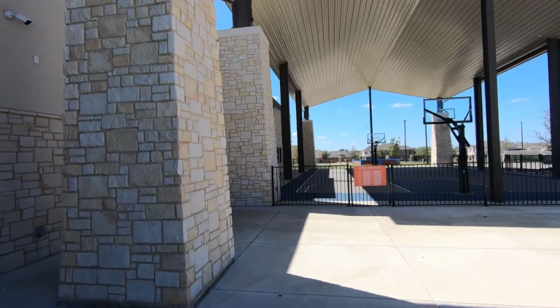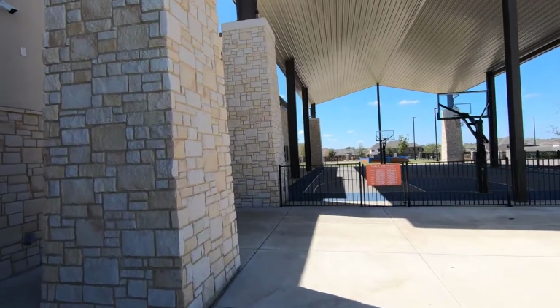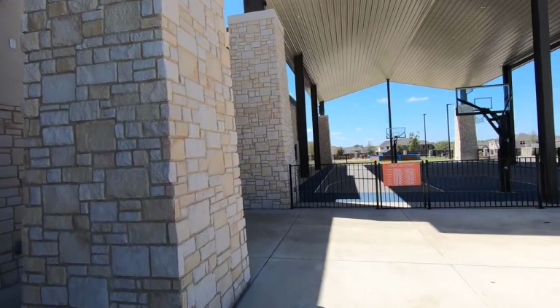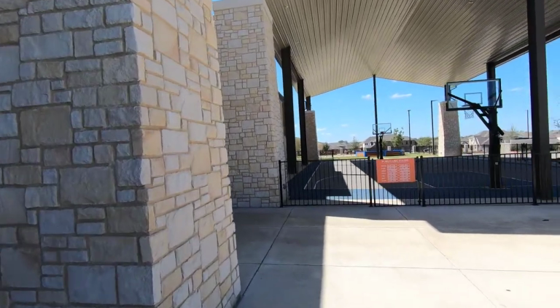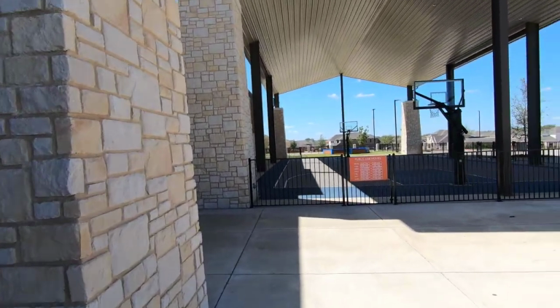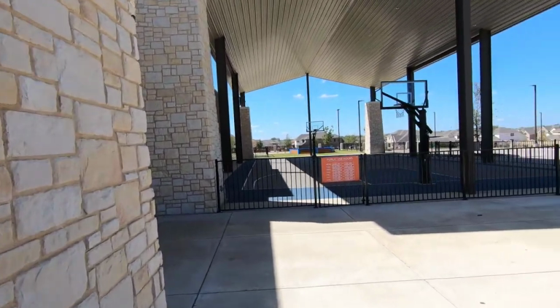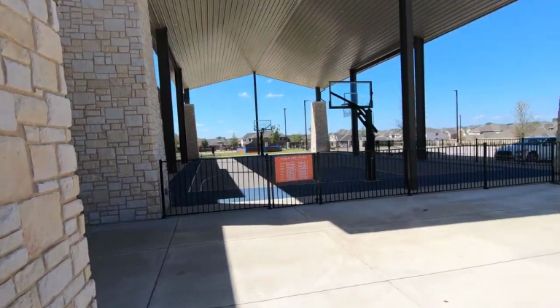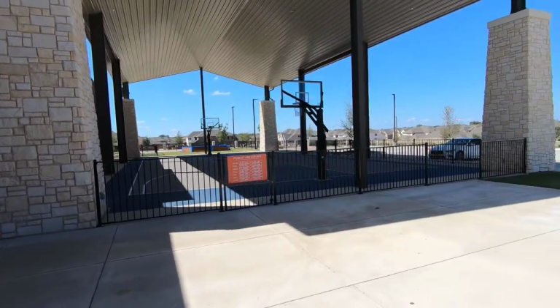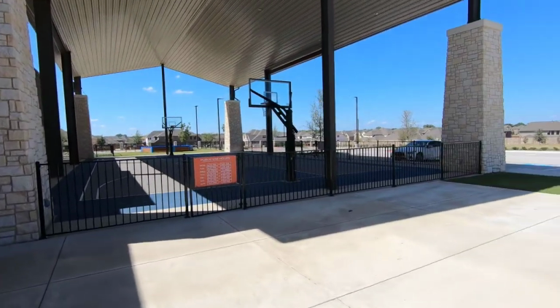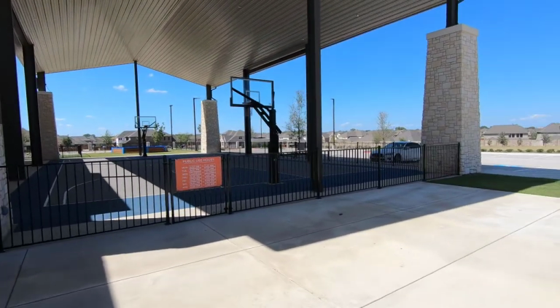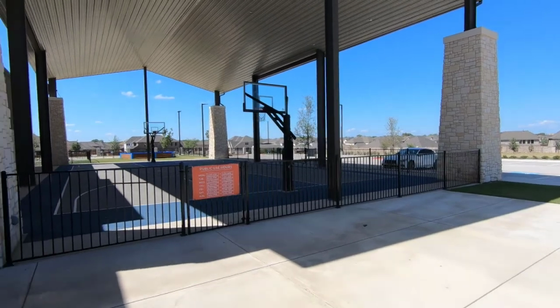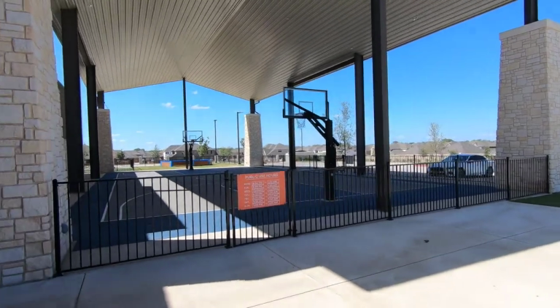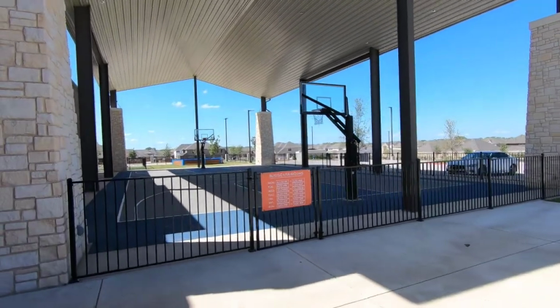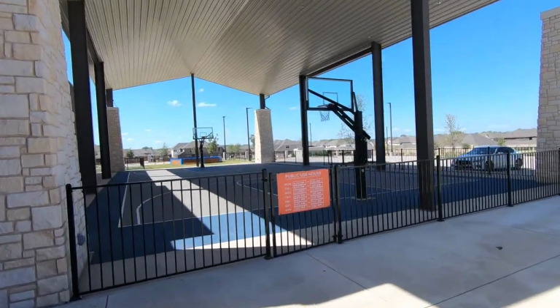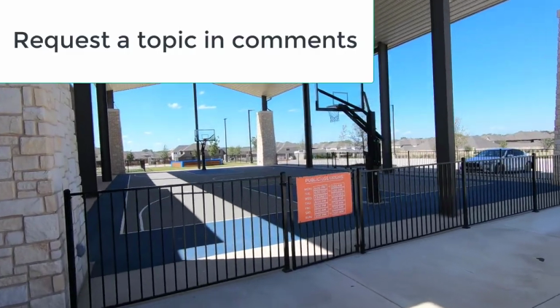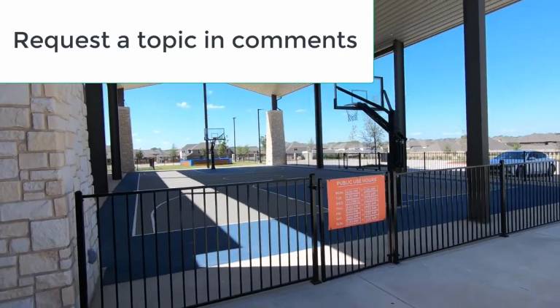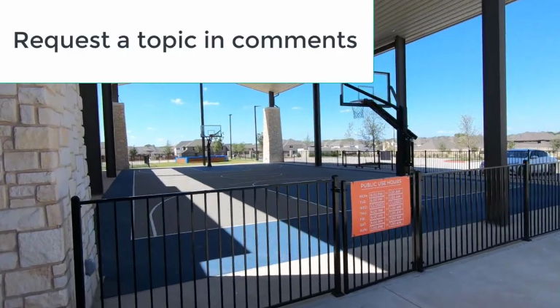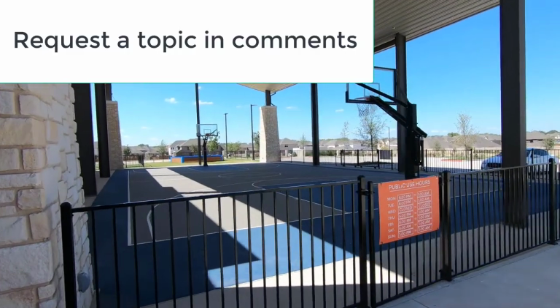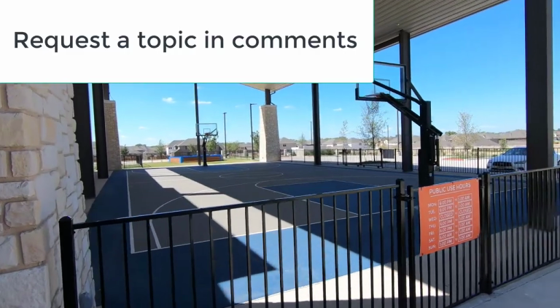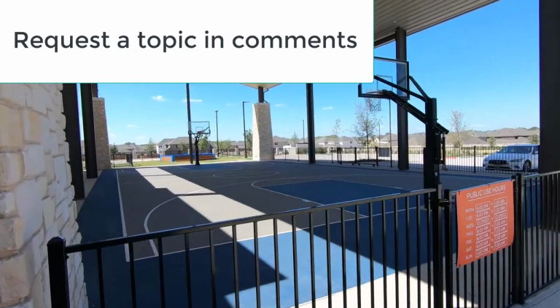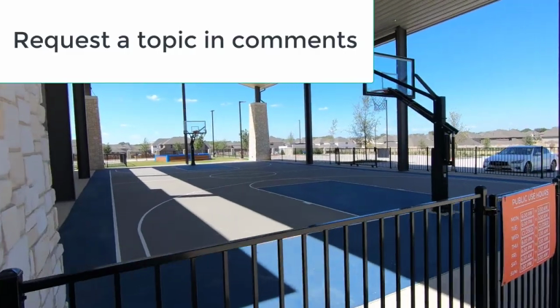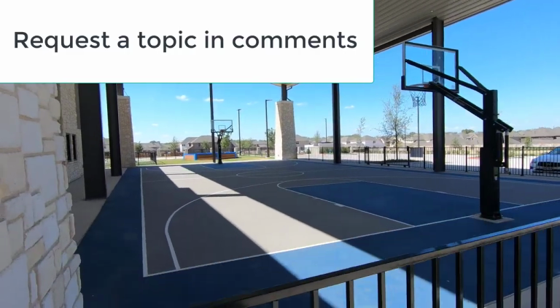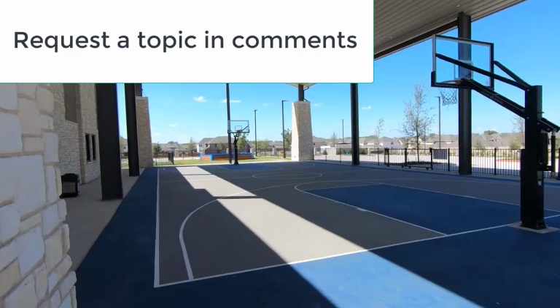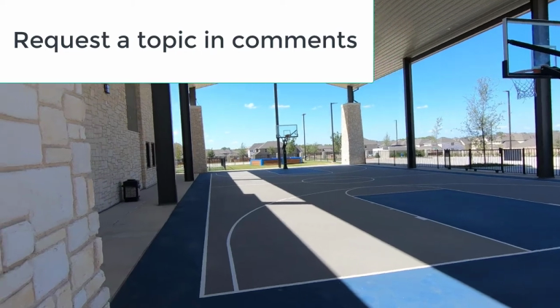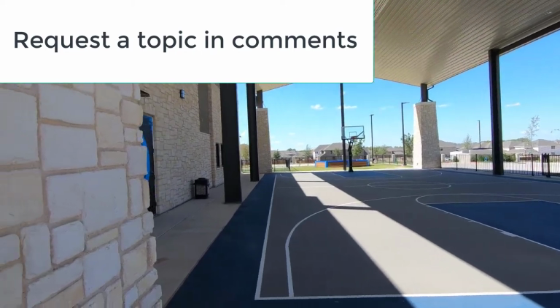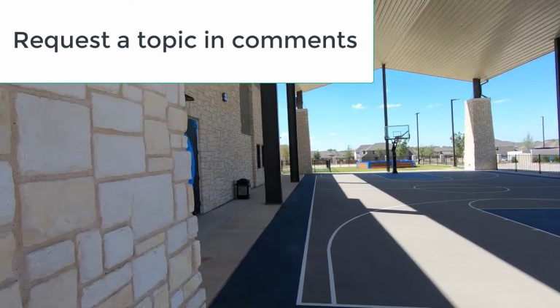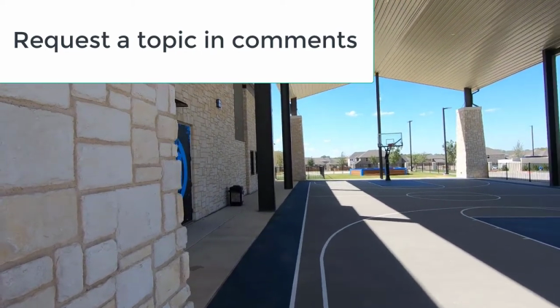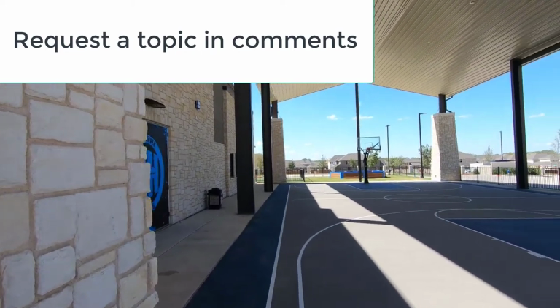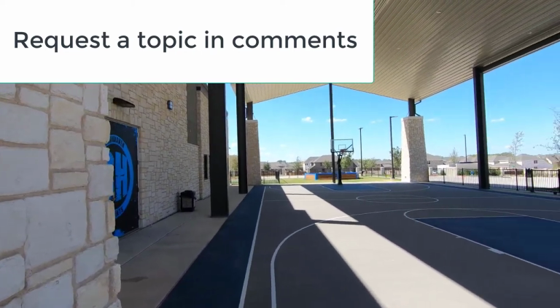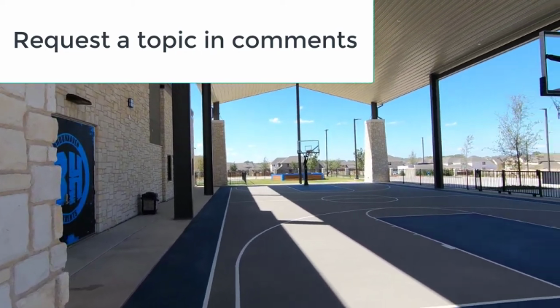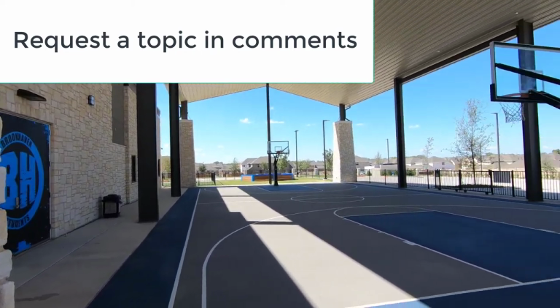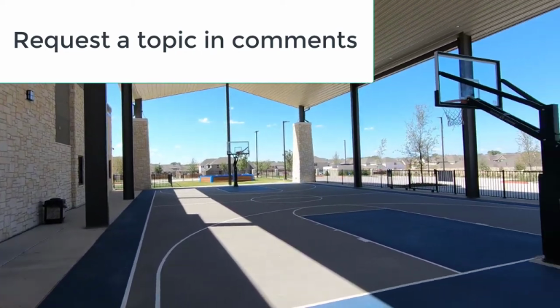Feel free to comment or ask questions — anything you might want to know about a job like this one. If you'd like to see a video topic covered, put it in the comments below and we'll make a video just for you.